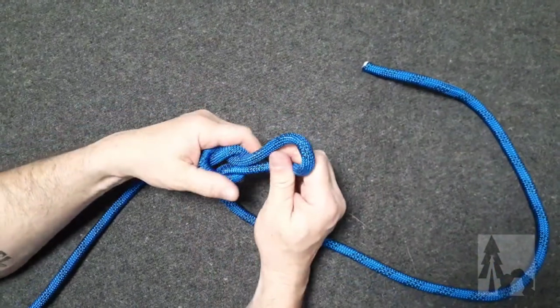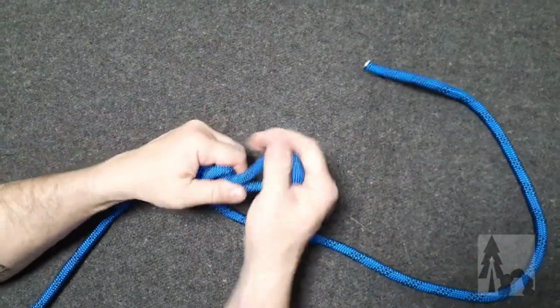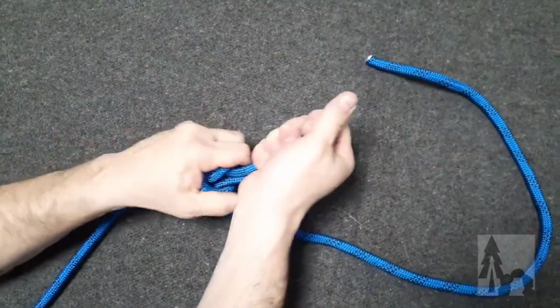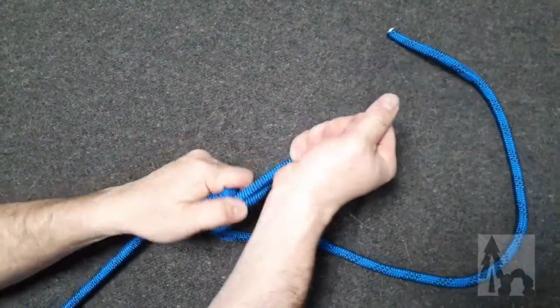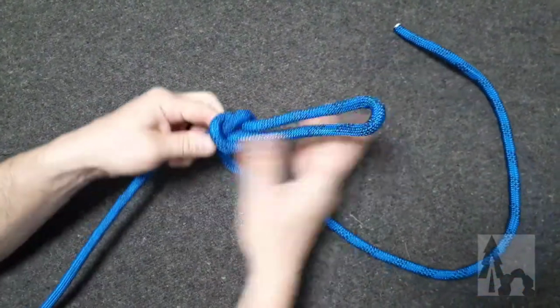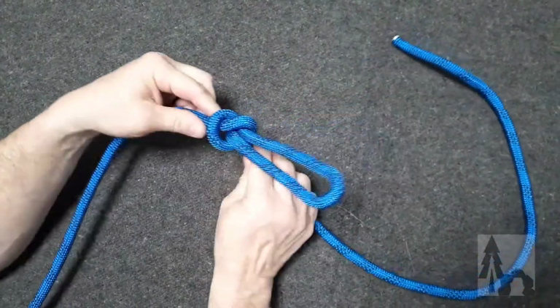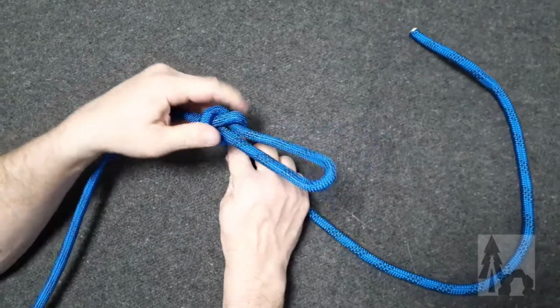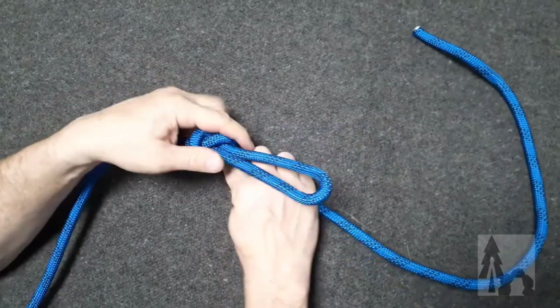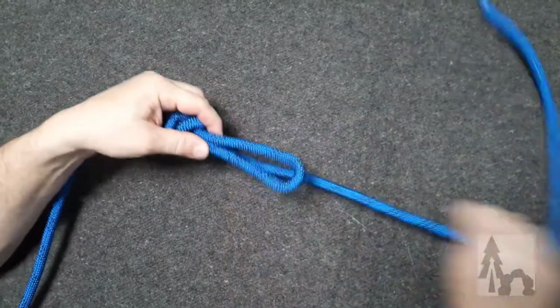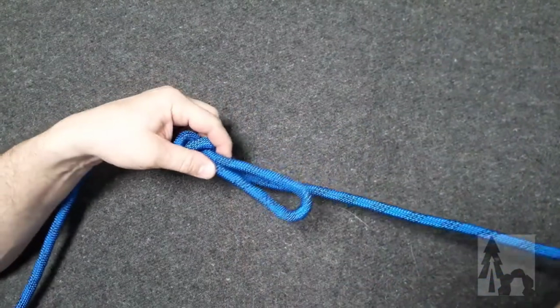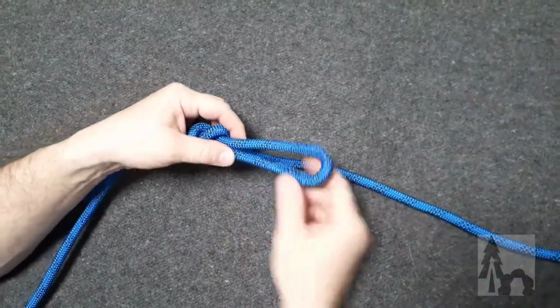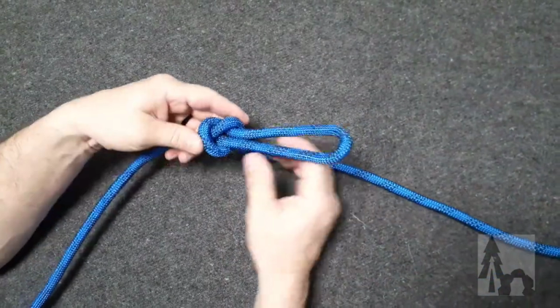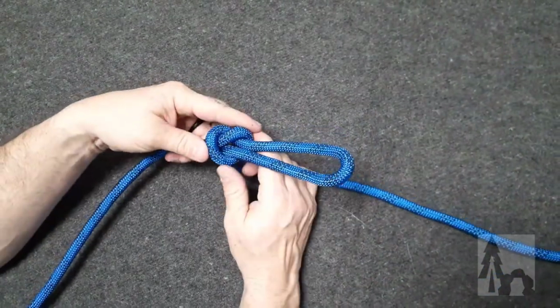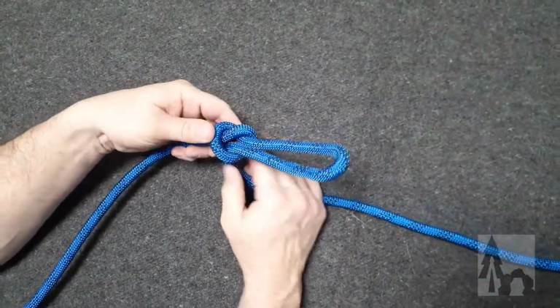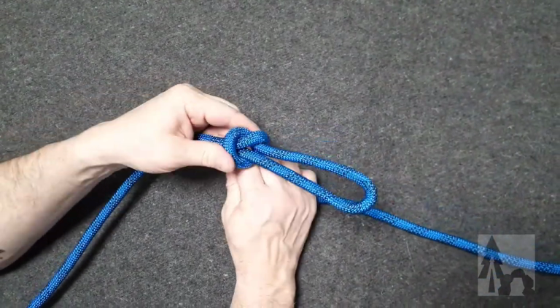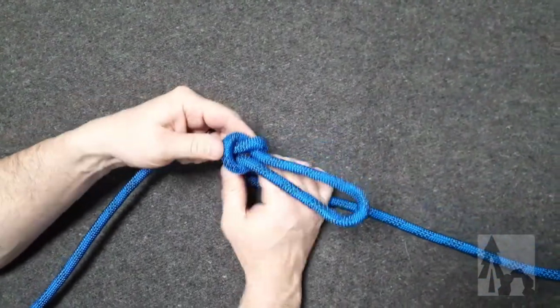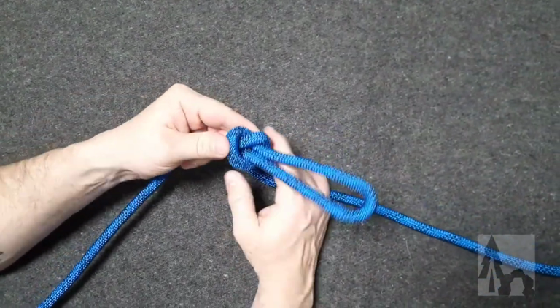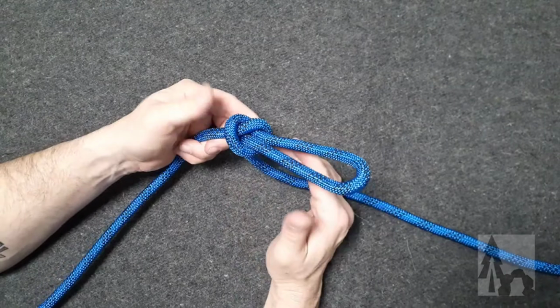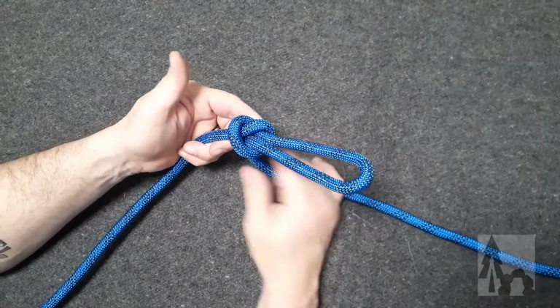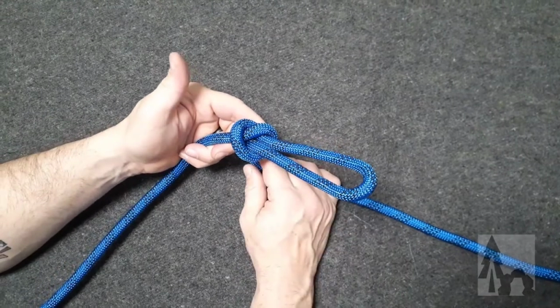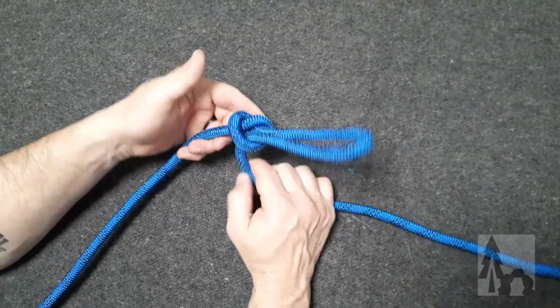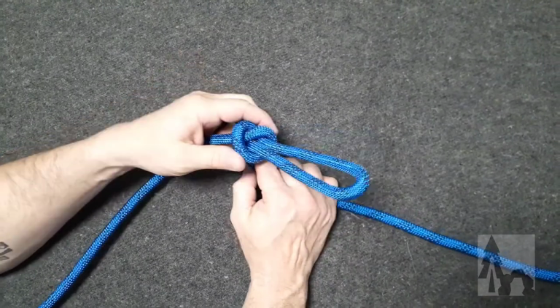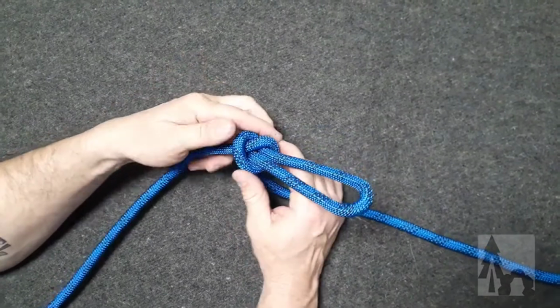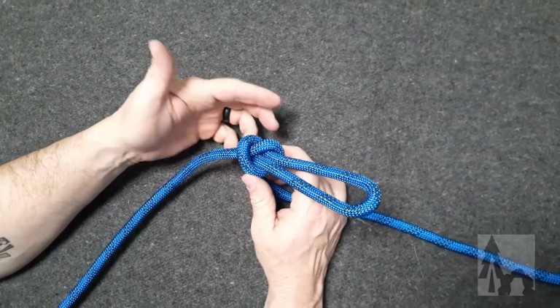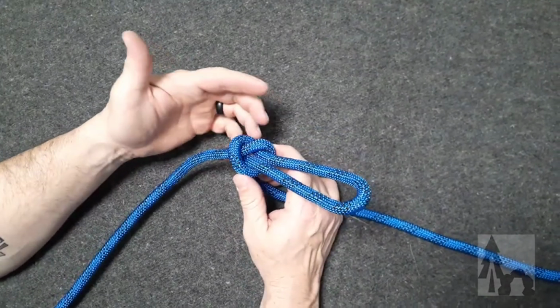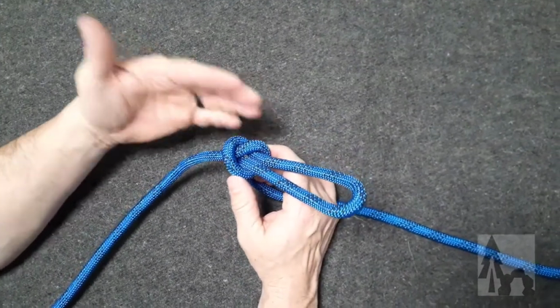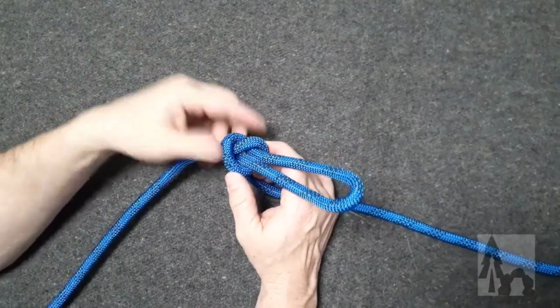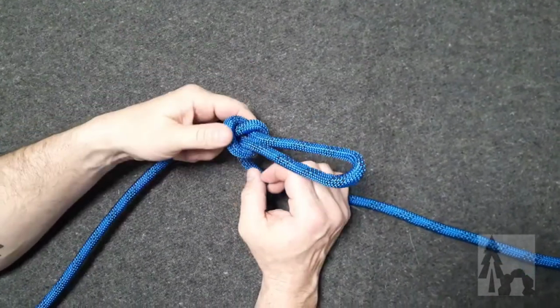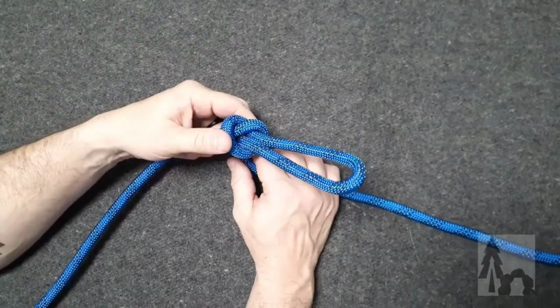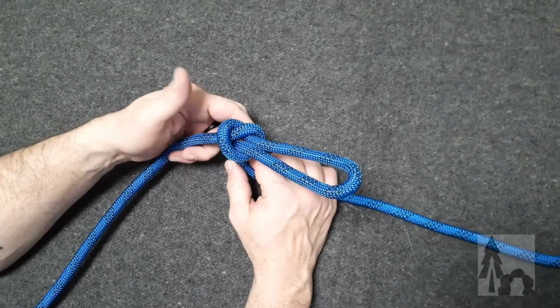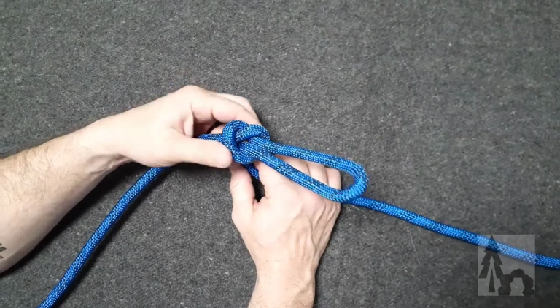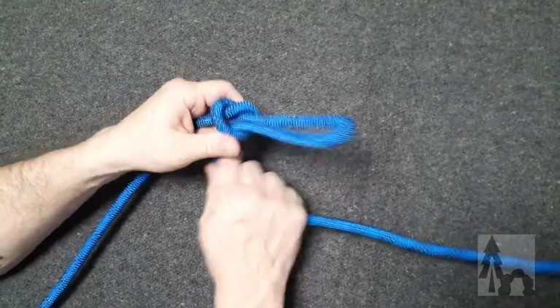This slip knot in the middle of your line where both ends are working would be called a running knot — a running slip knot, or running knot for short. We're going to use that running knot in the trucker's hitch later on.